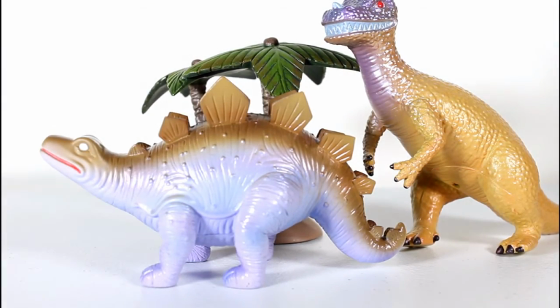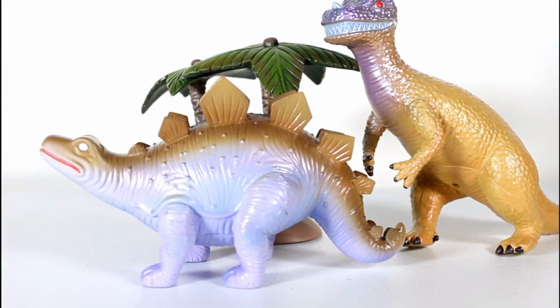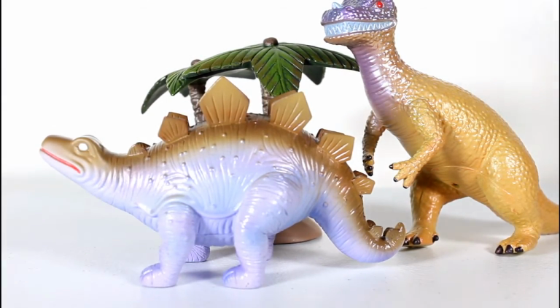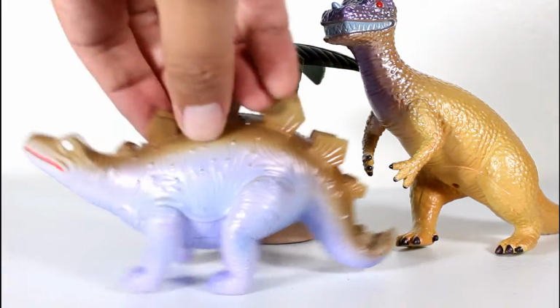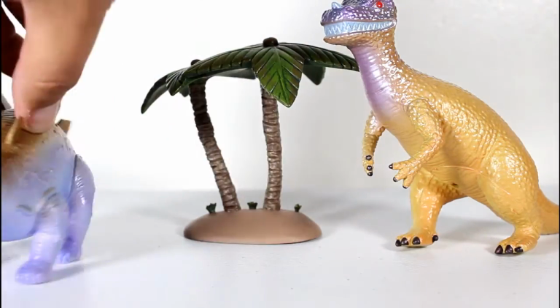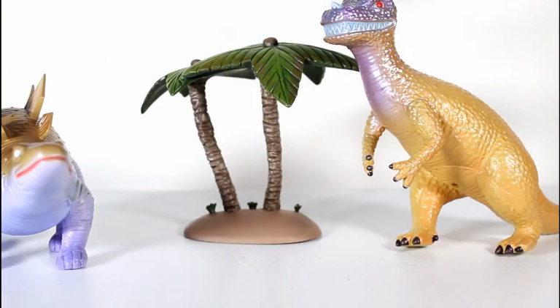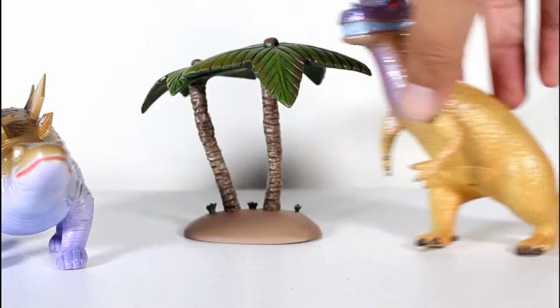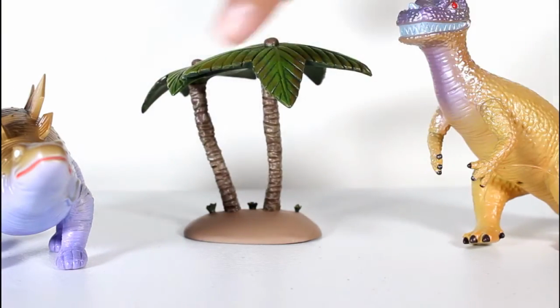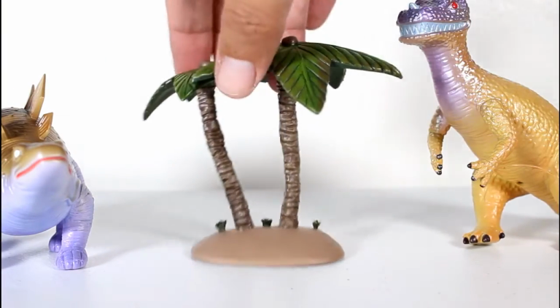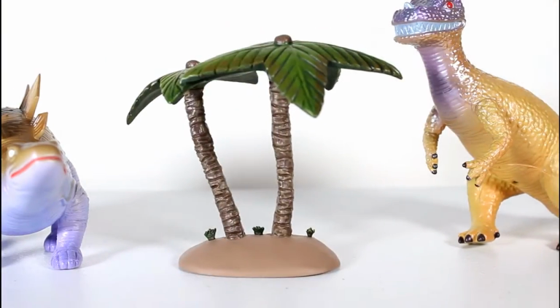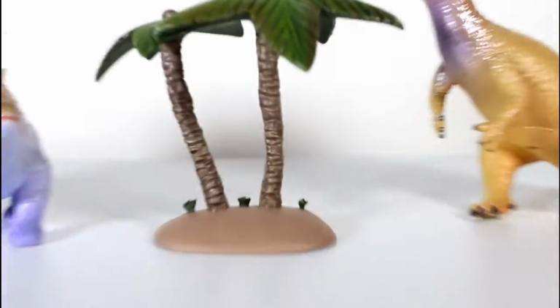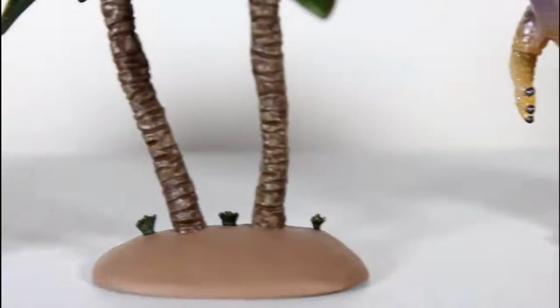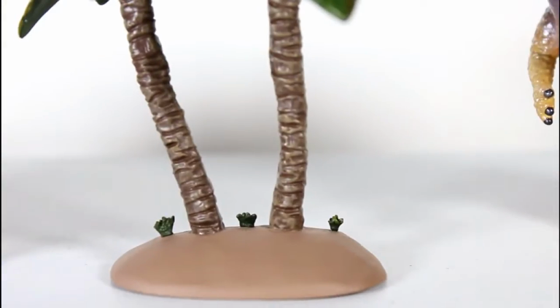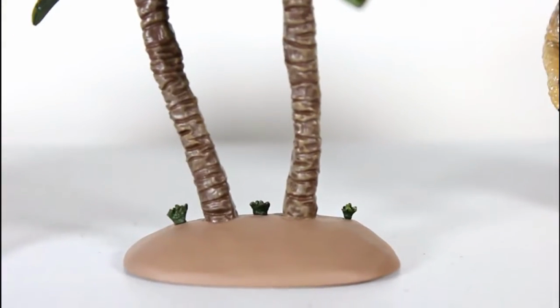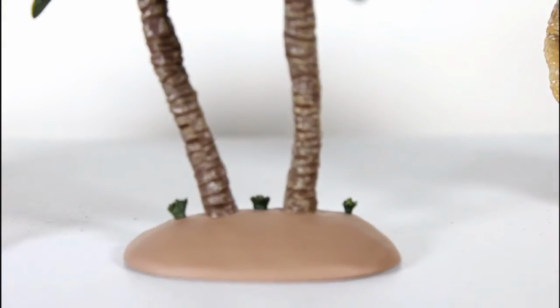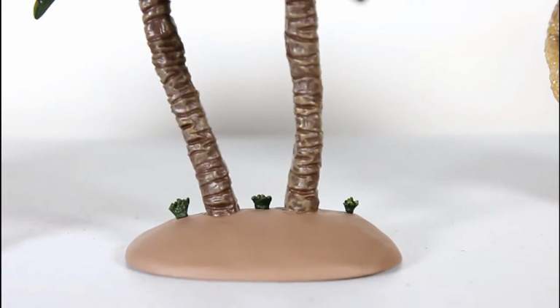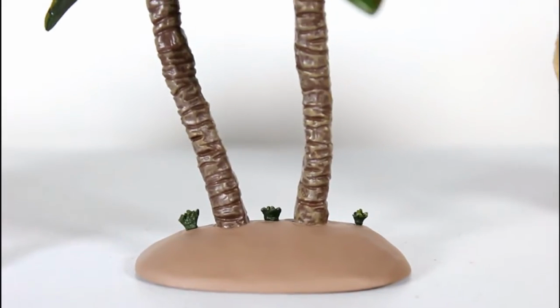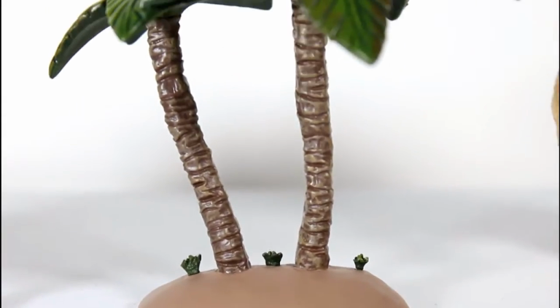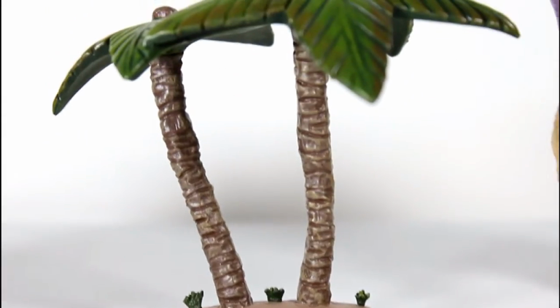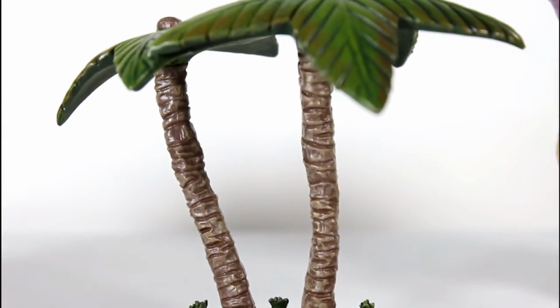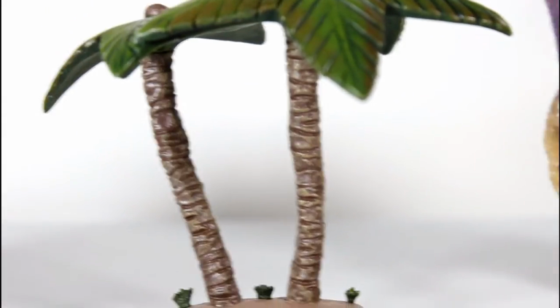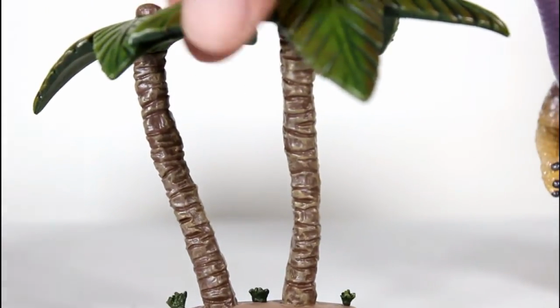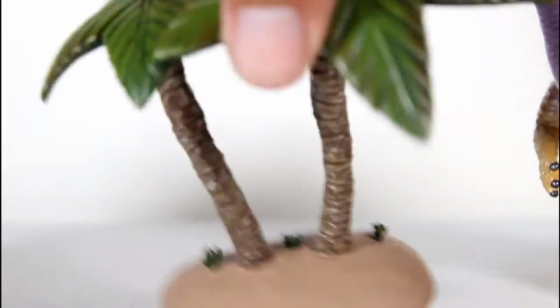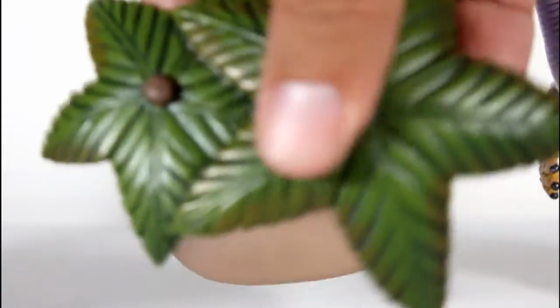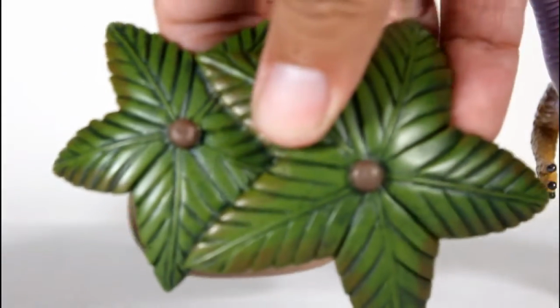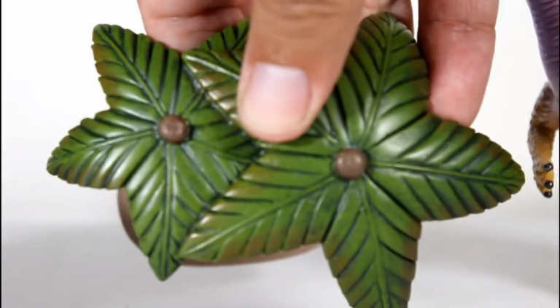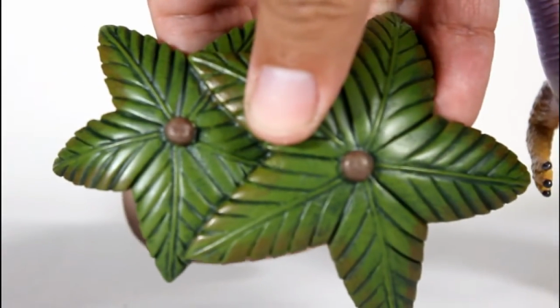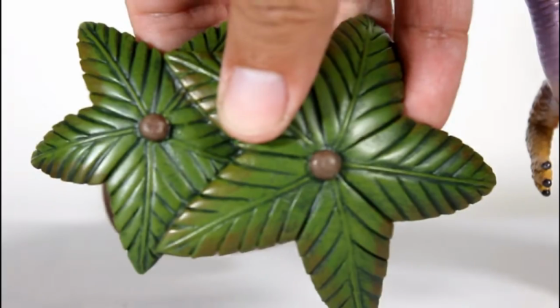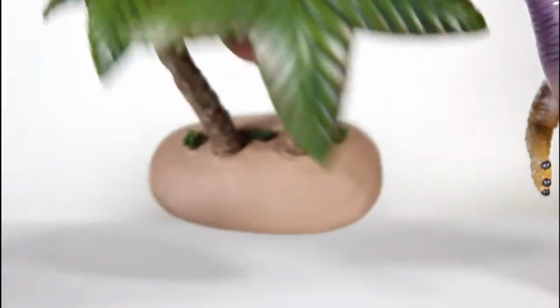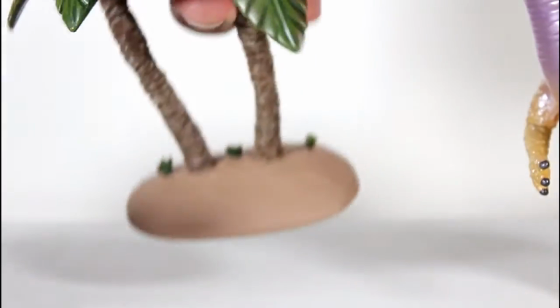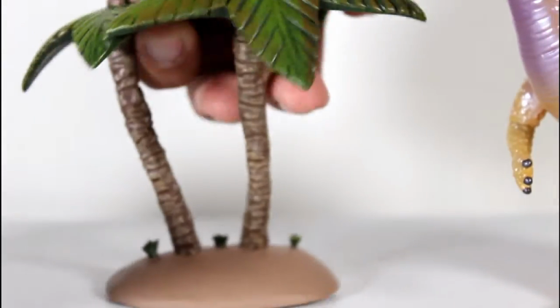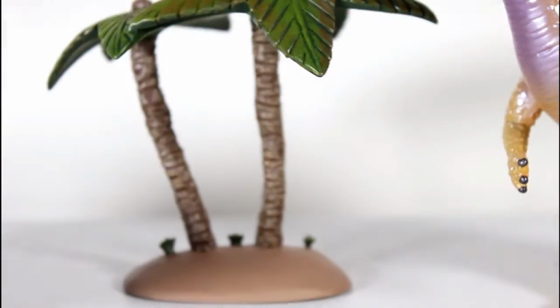I also really dig just the palm tree. It's so simple — just a little base with some palm trees on it — but it's well sculpted. The paint job on the trunk is good. The leaves on the top look really good. It's some pretty strong work.